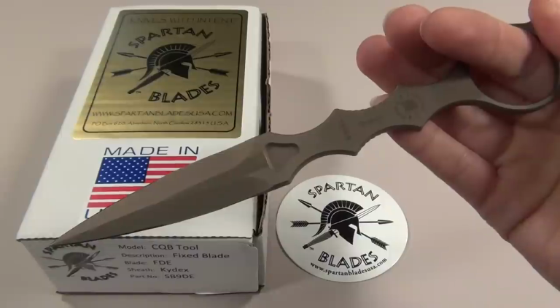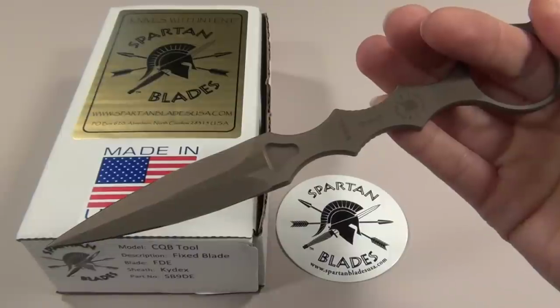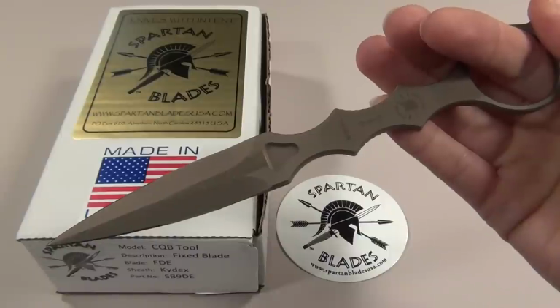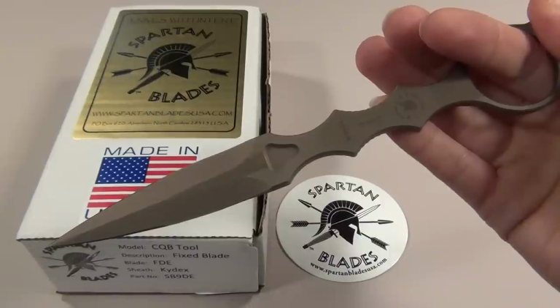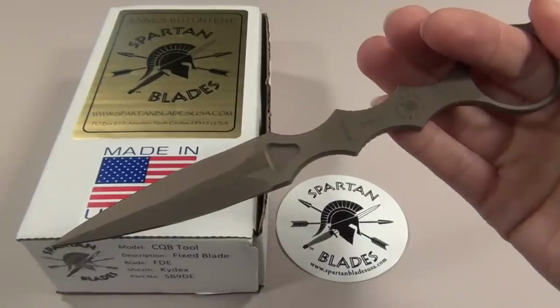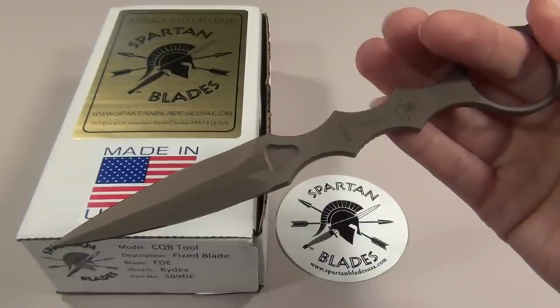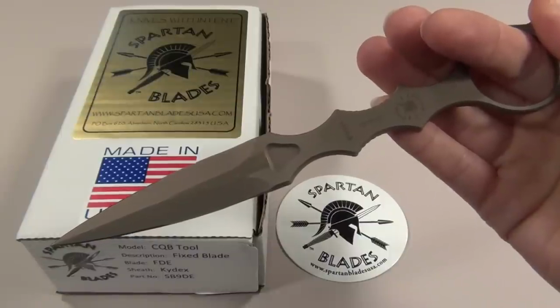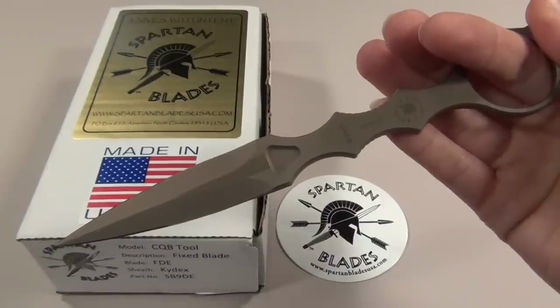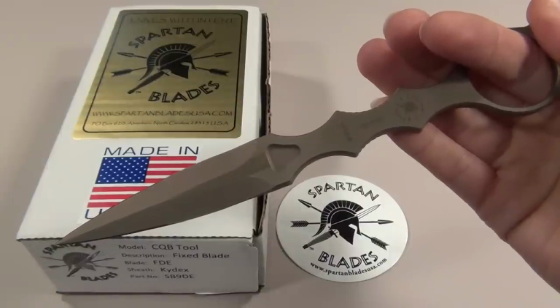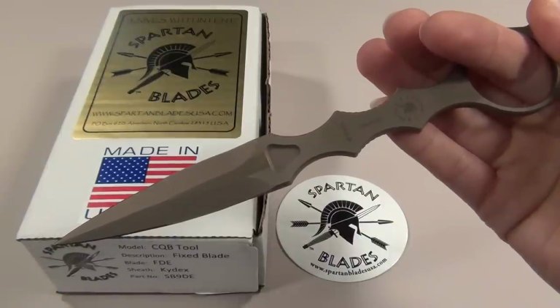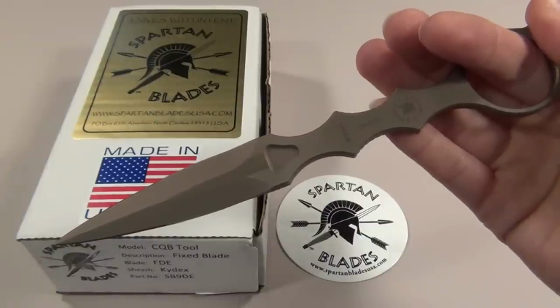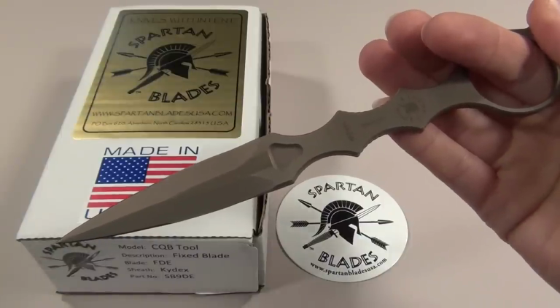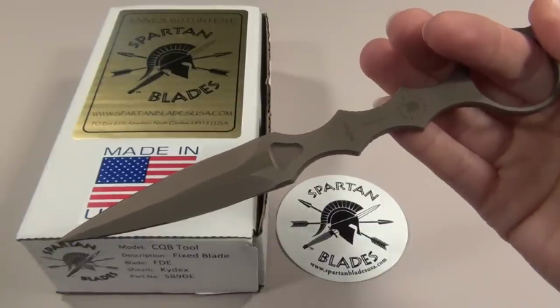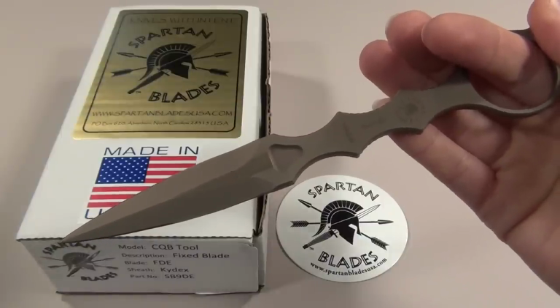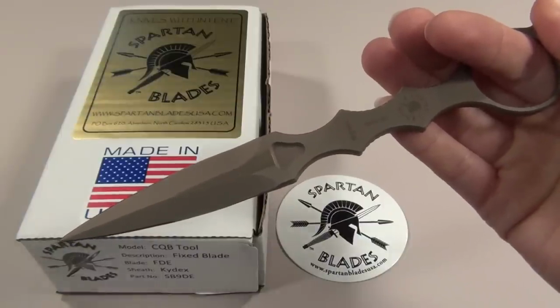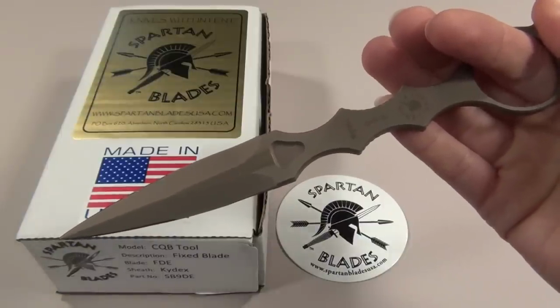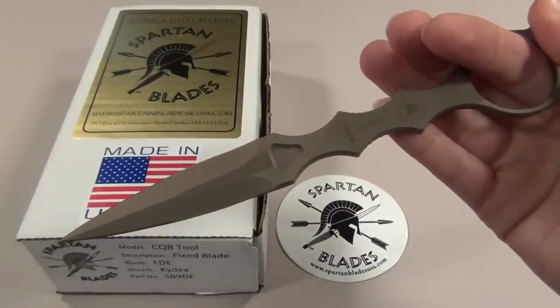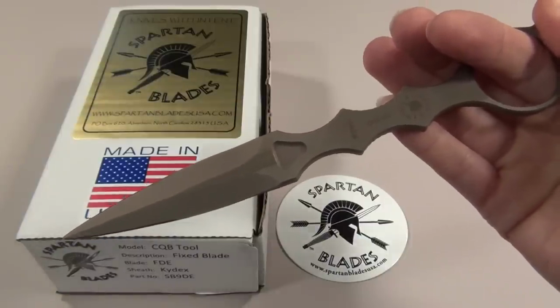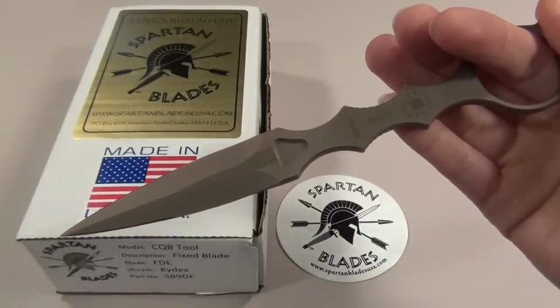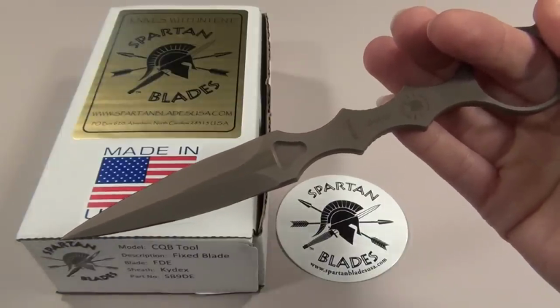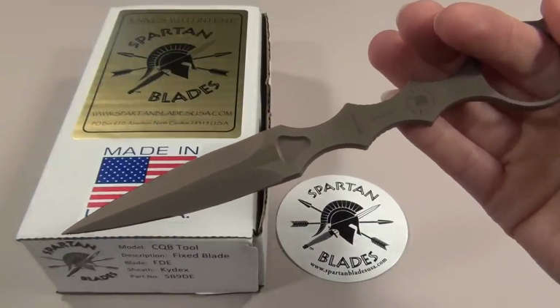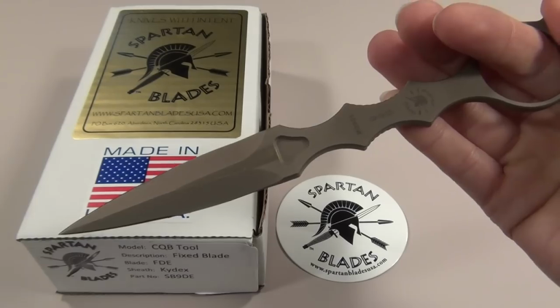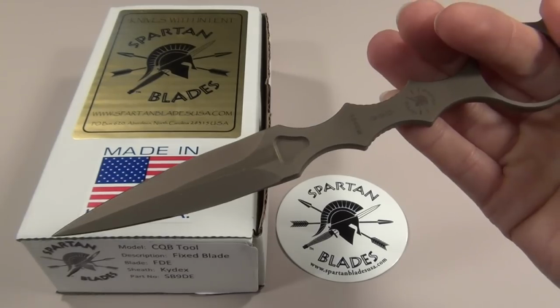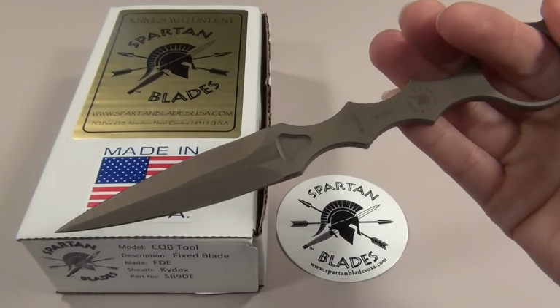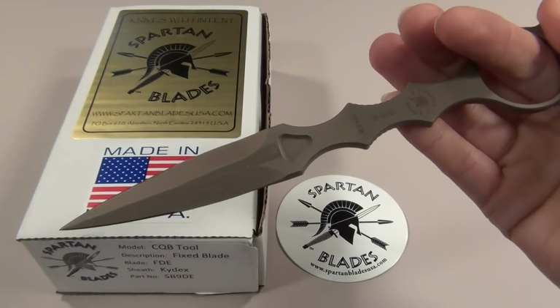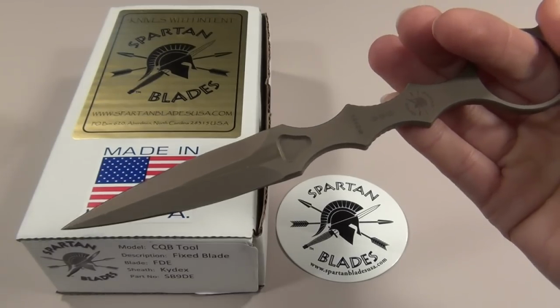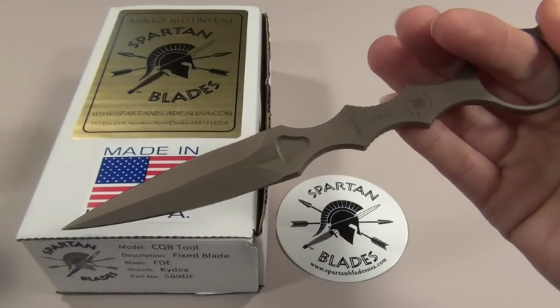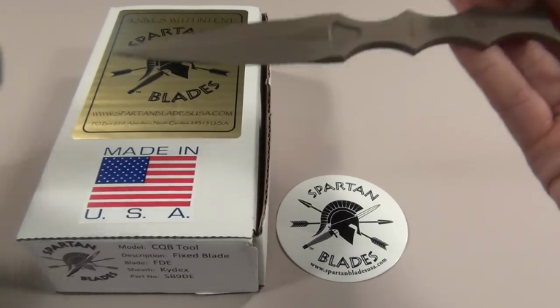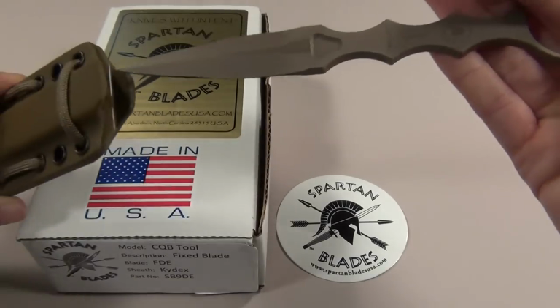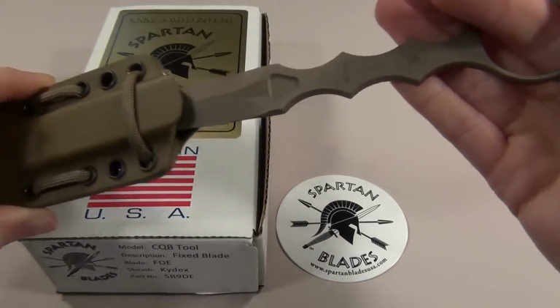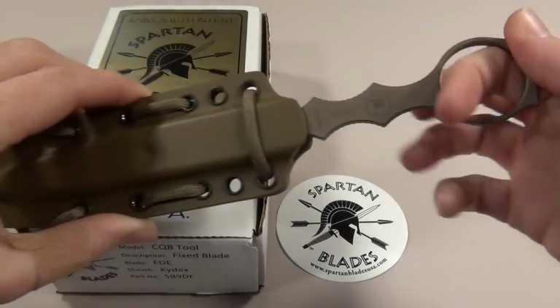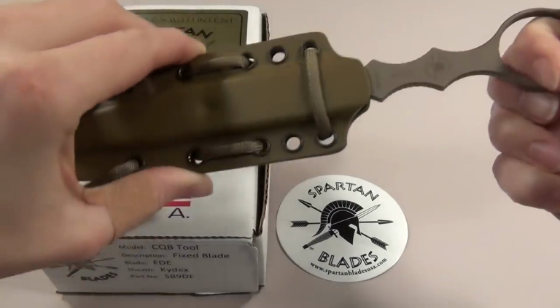So that means that once you draw this dagger to get someone off you, you can still retain some degree of function of that hand so you don't have to resheathe this blade until it's completely safe to do that.